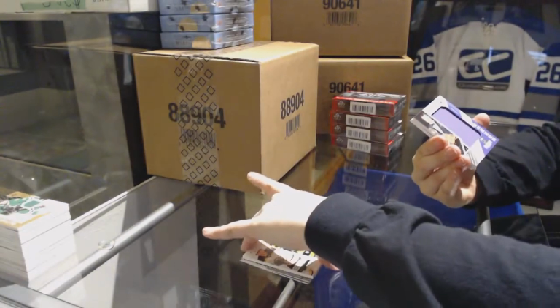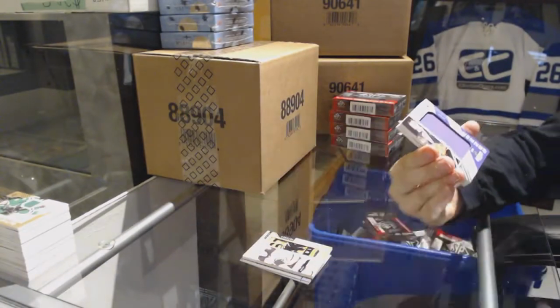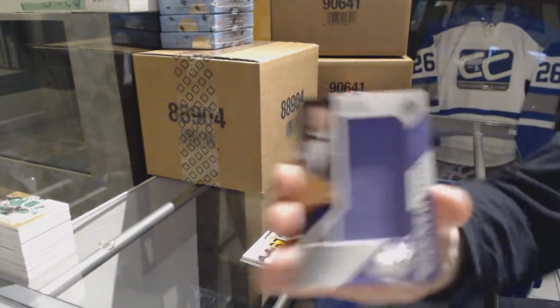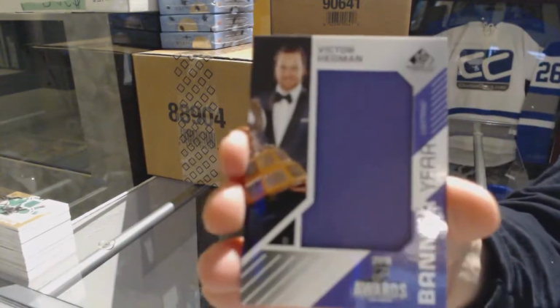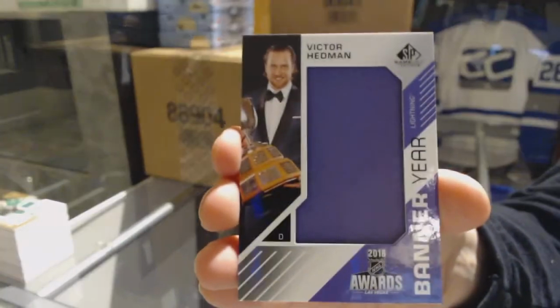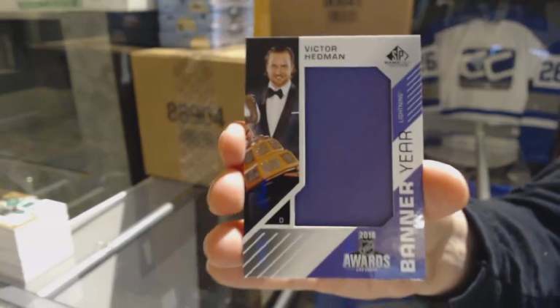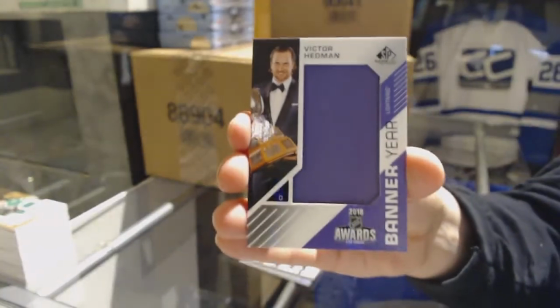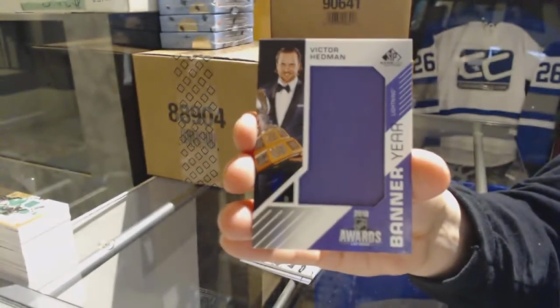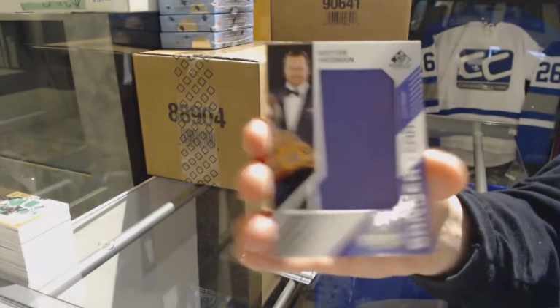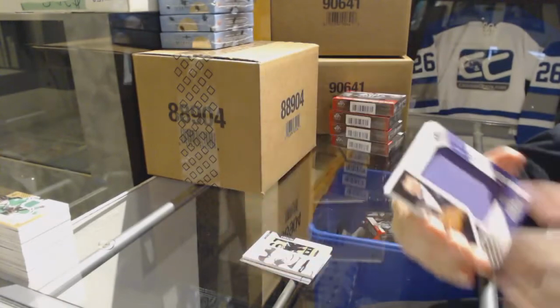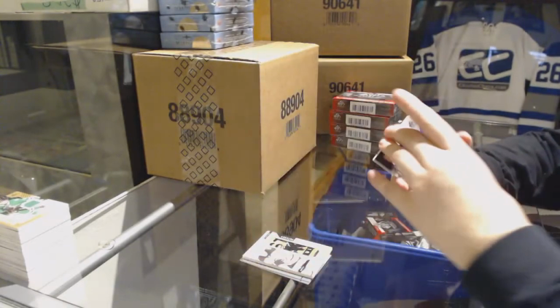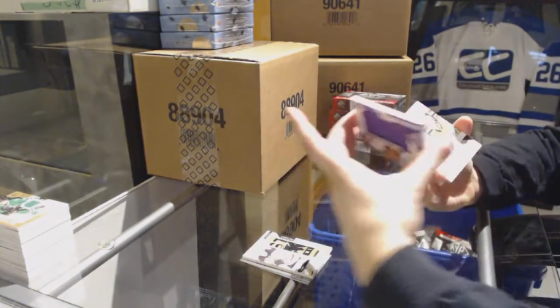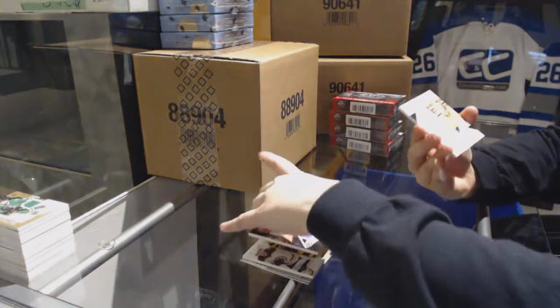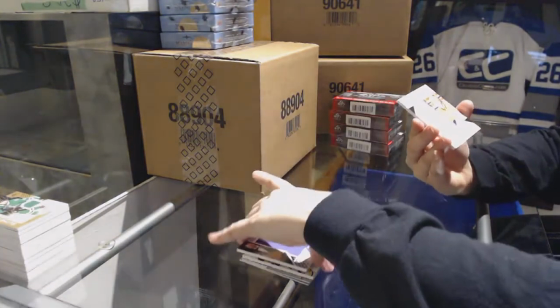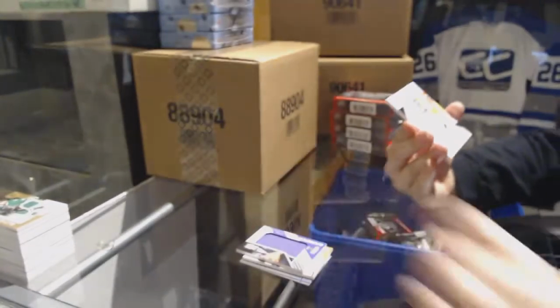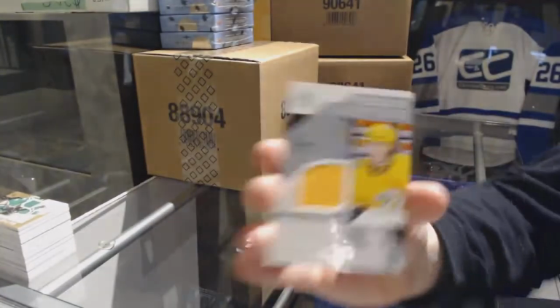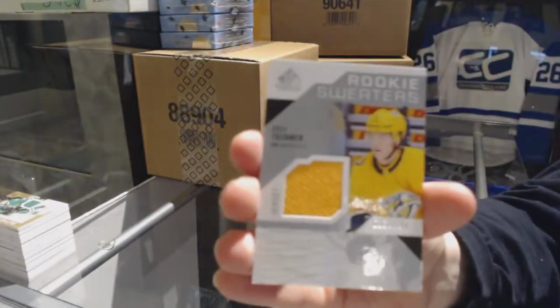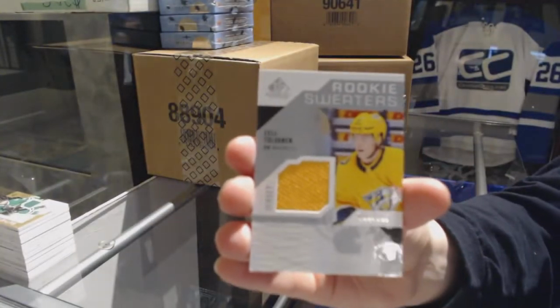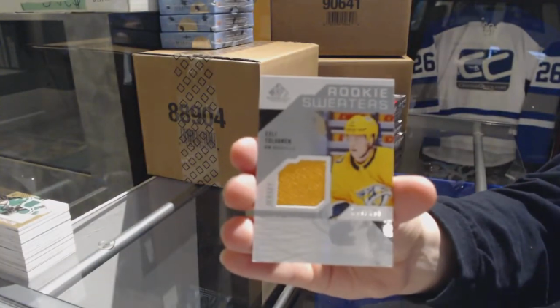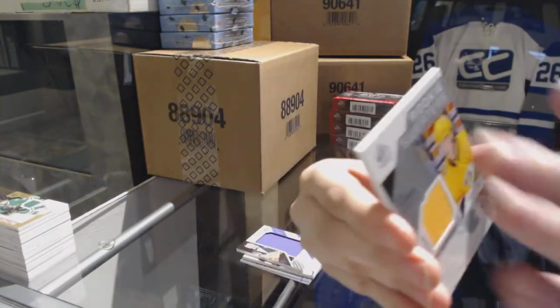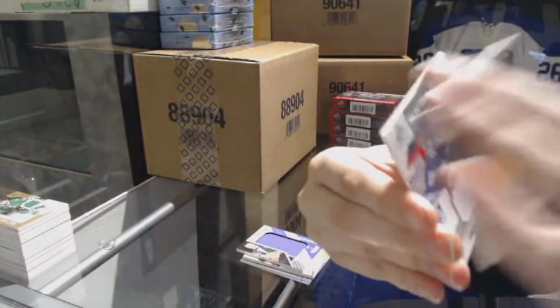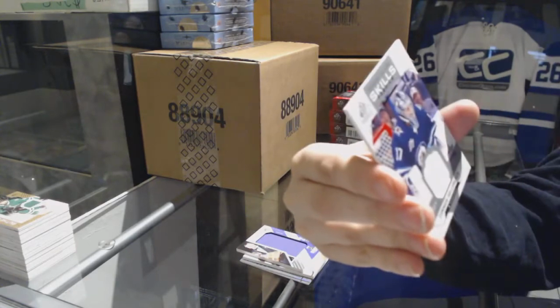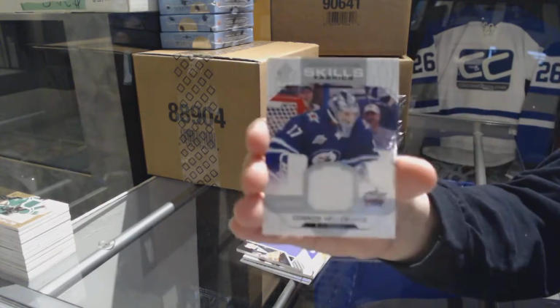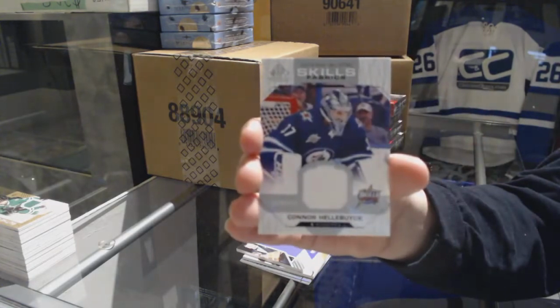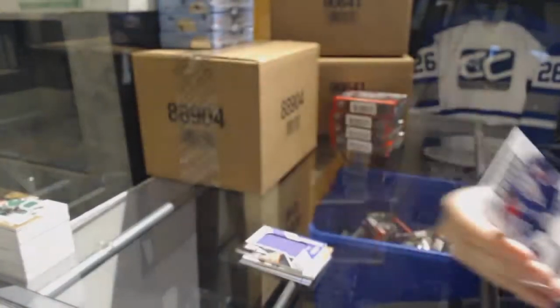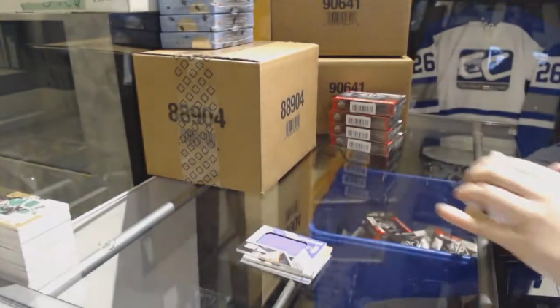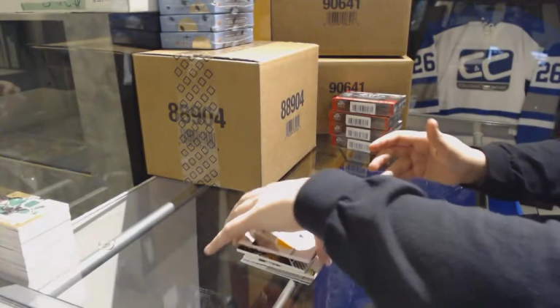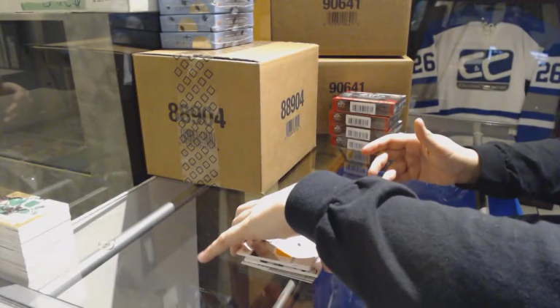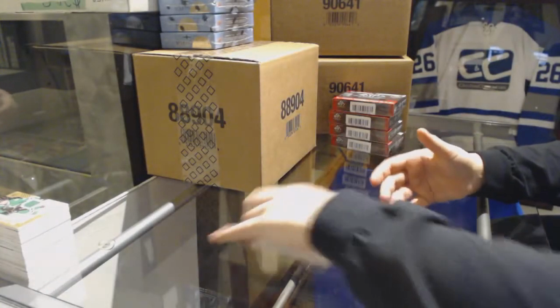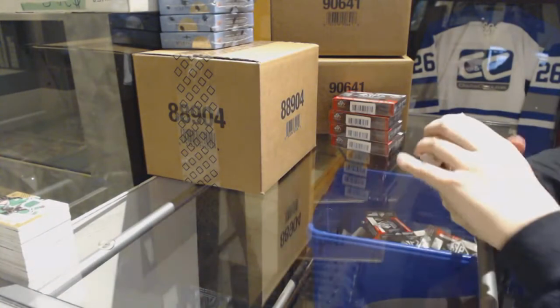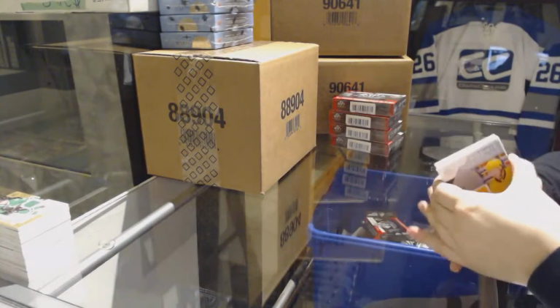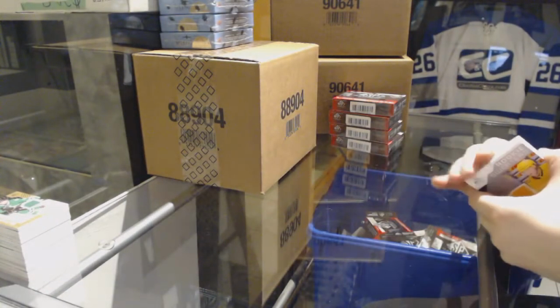We've got a banner years of Victor Hedman for the Tampa Bay Lightning, jersey rookie of Eeli Tolvanen for the Nashville Predators, and a Connor Hellebuyck All-Star Skills Fabrics jersey for the Jets.